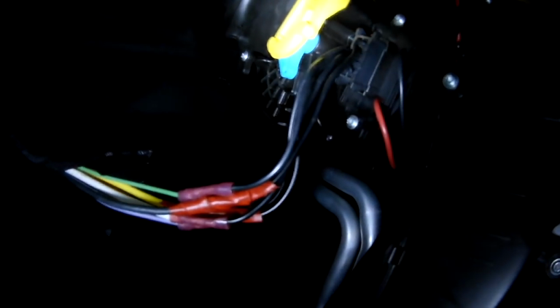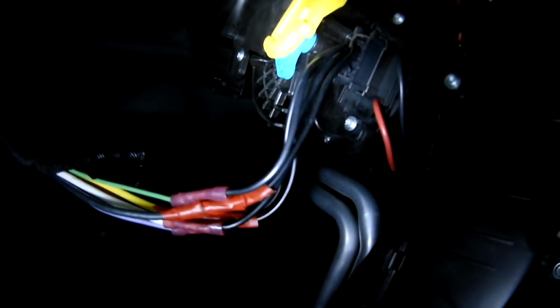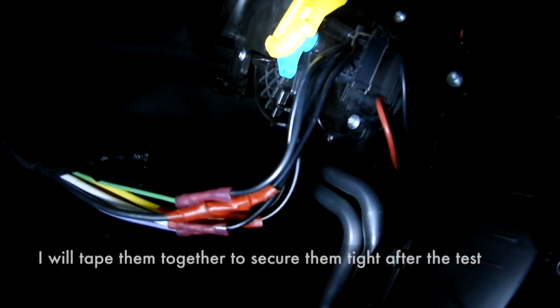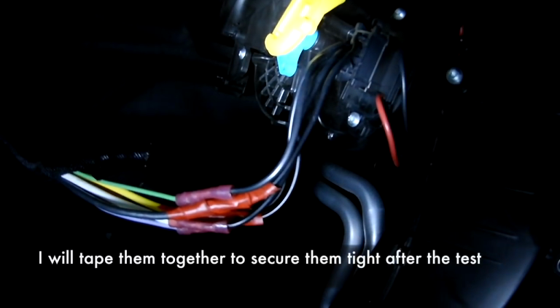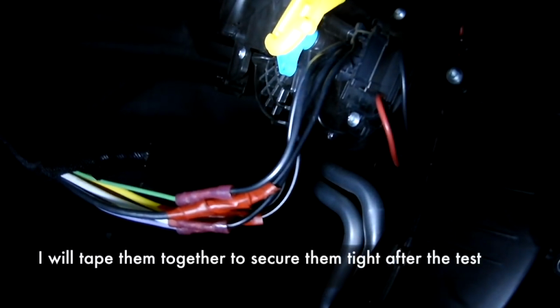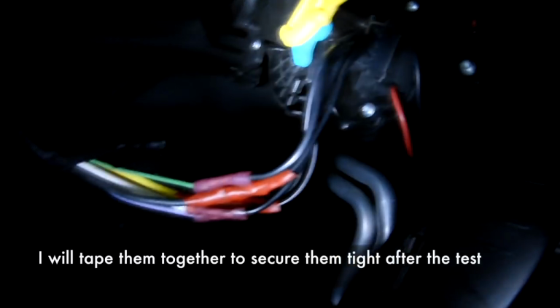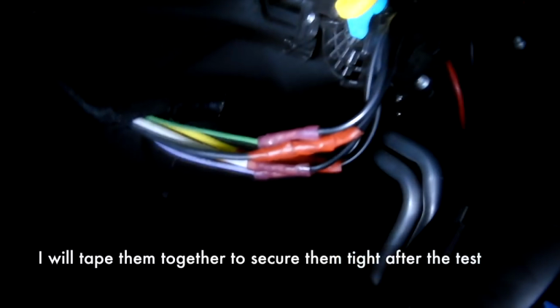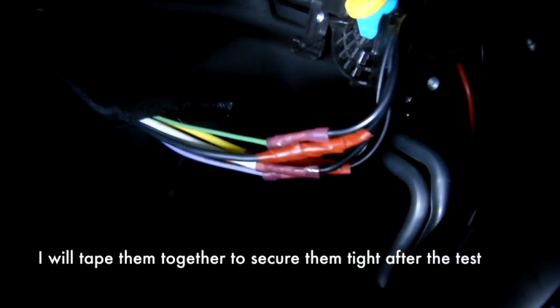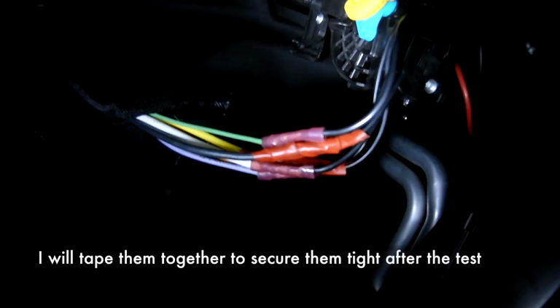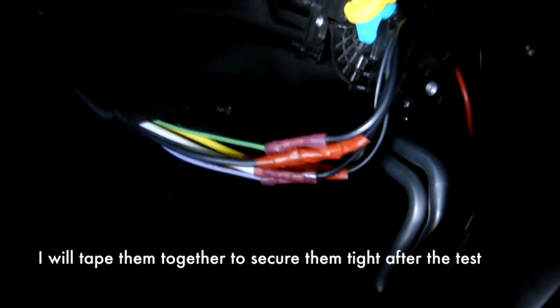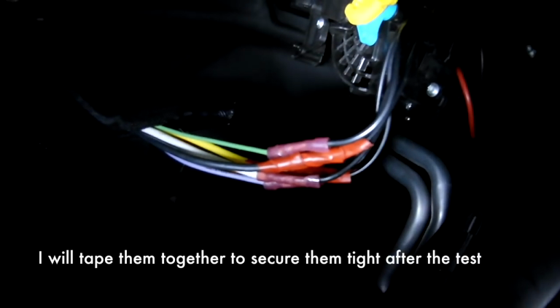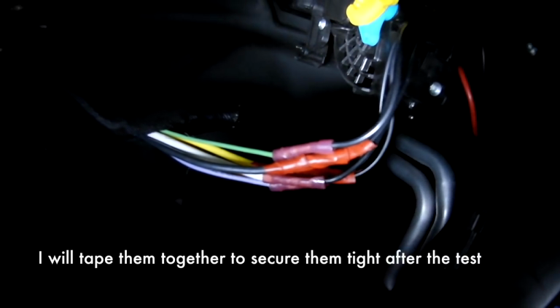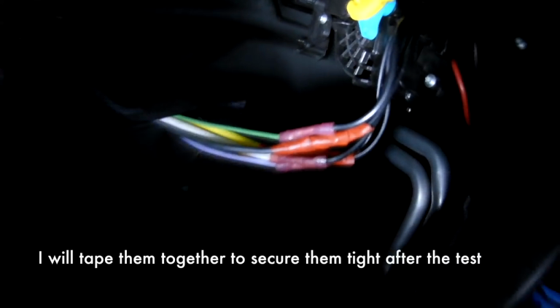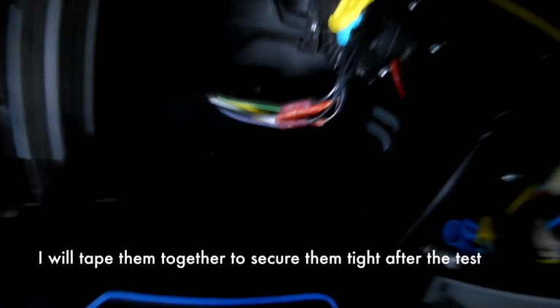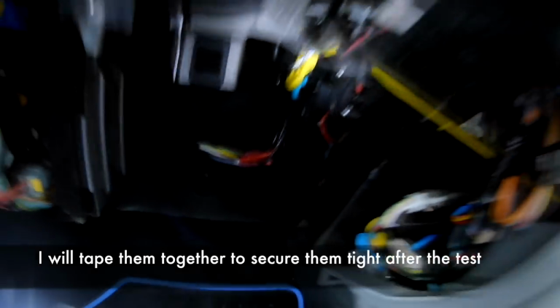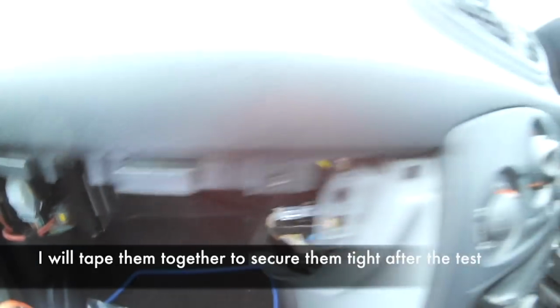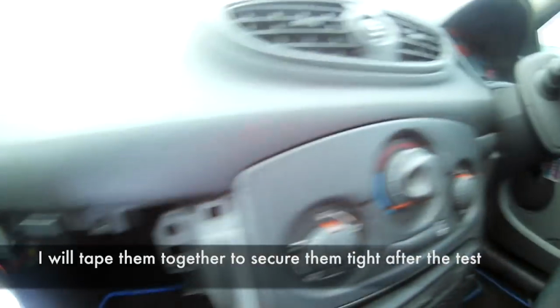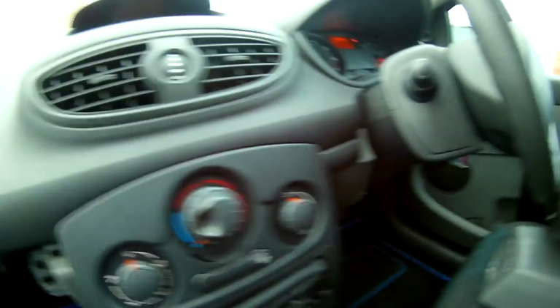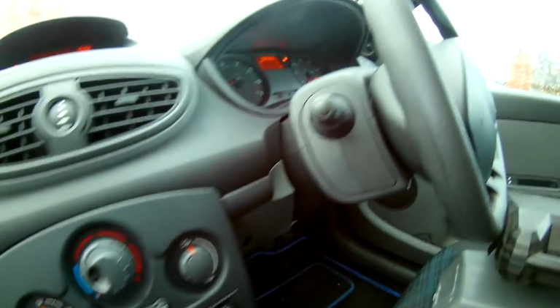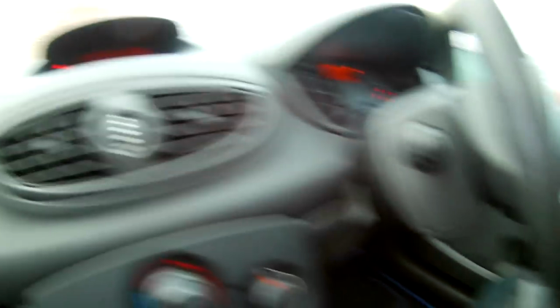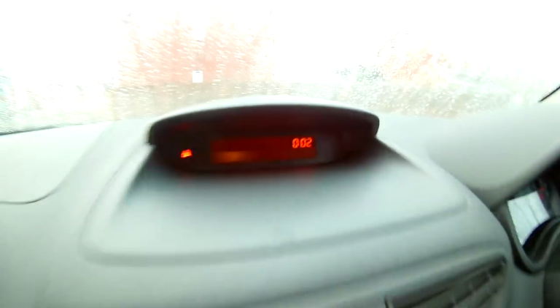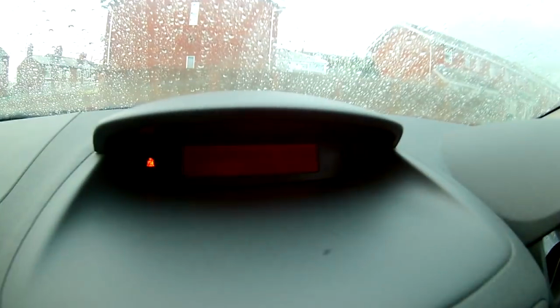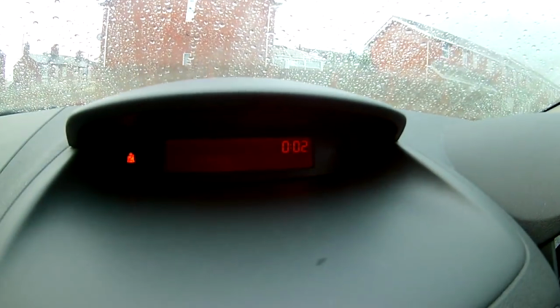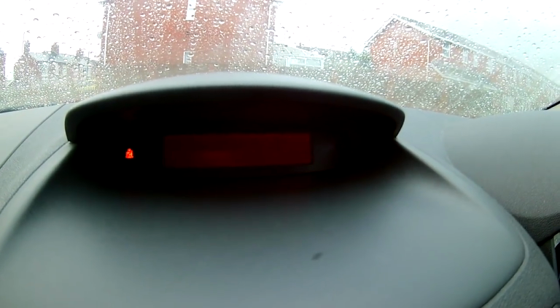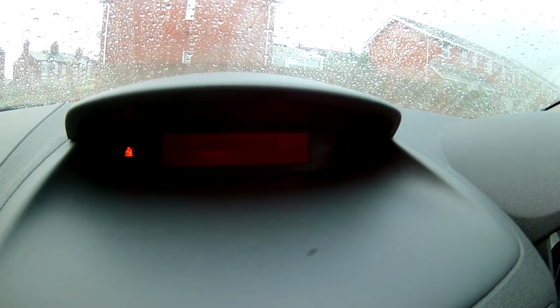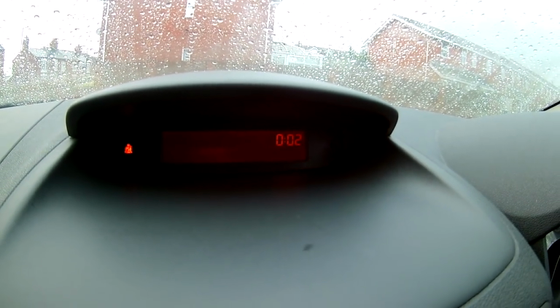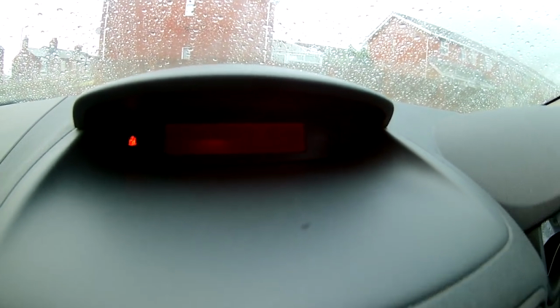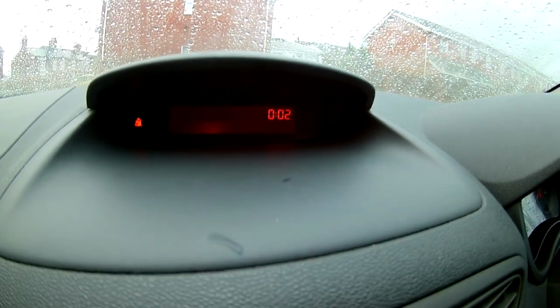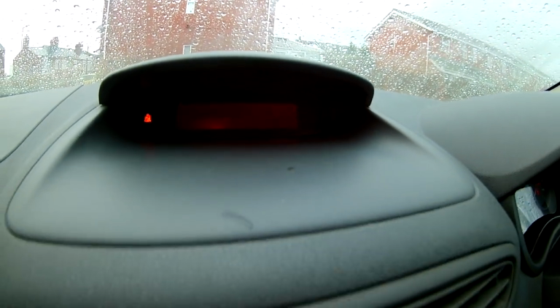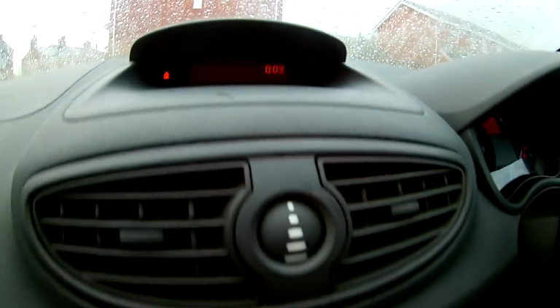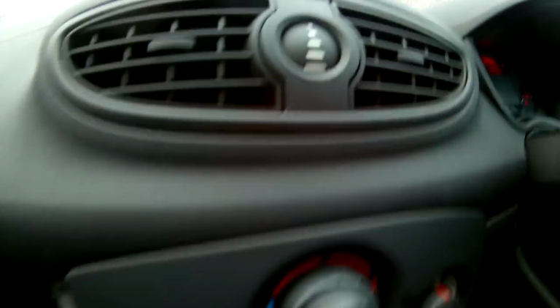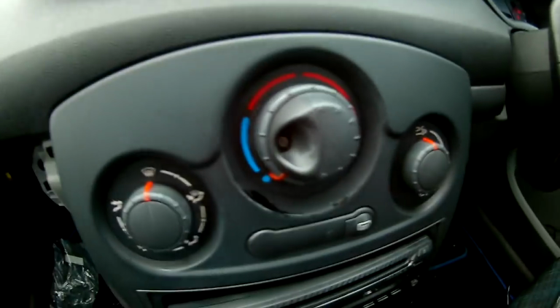So I've plugged it back in, put a little bit of tape on, started the engine, put the battery back on. Time for the moment of truth.